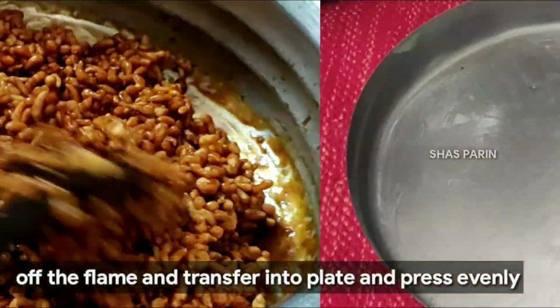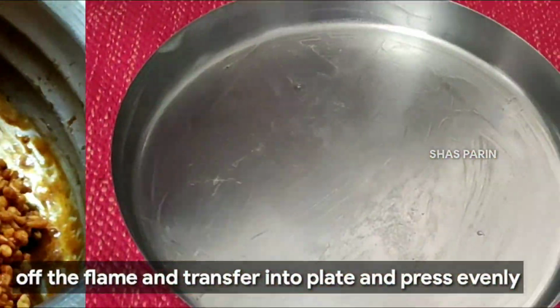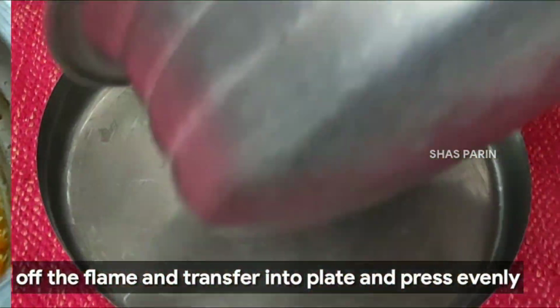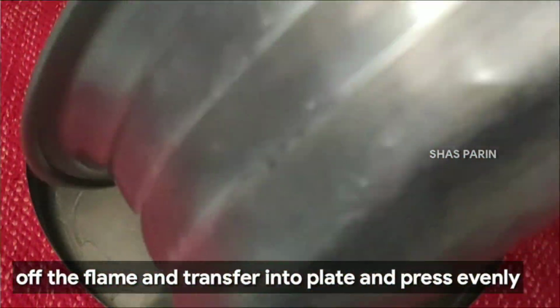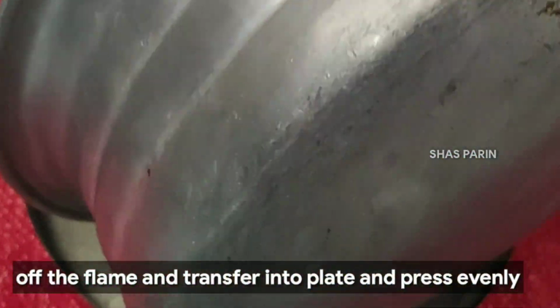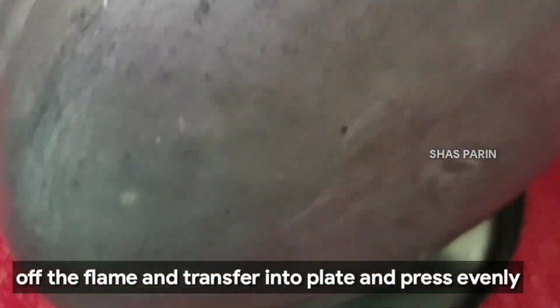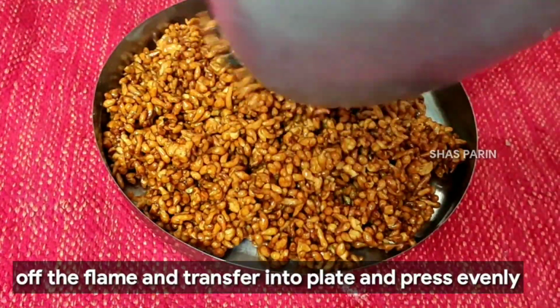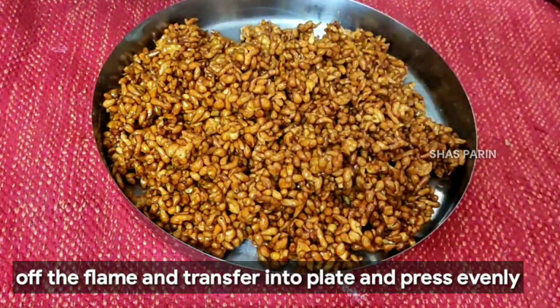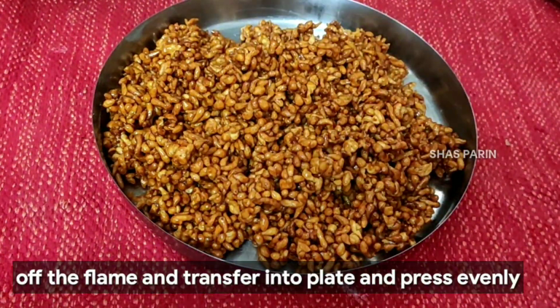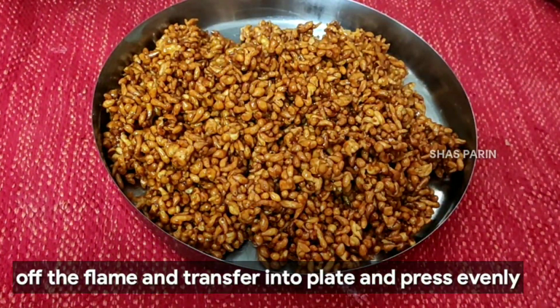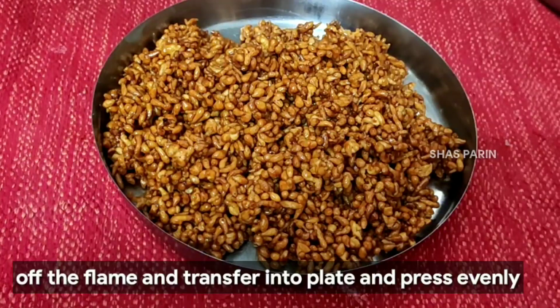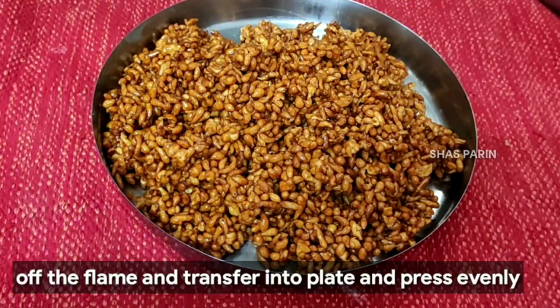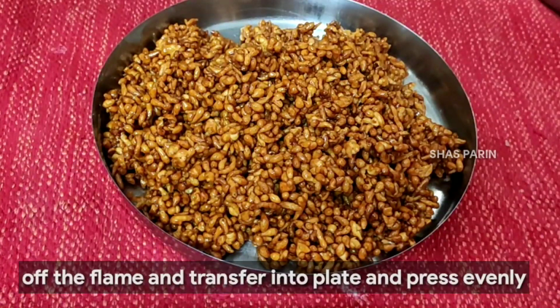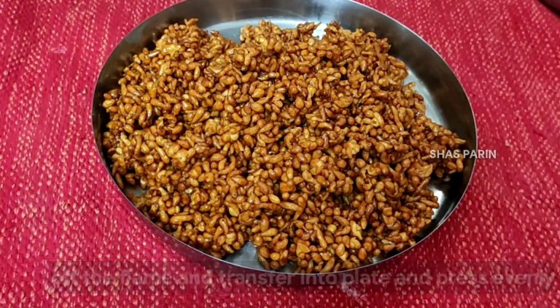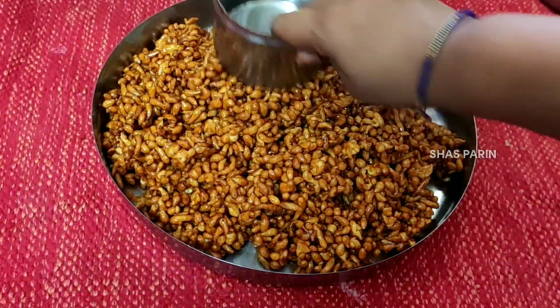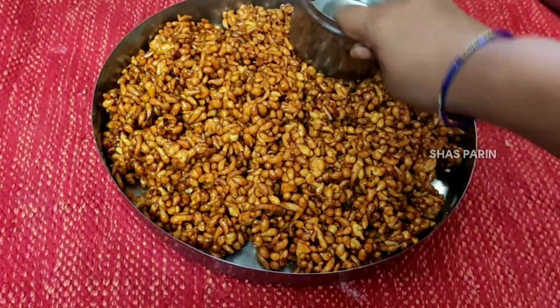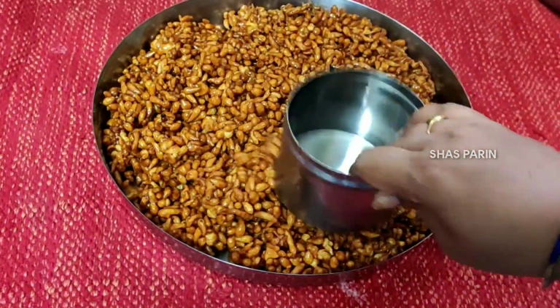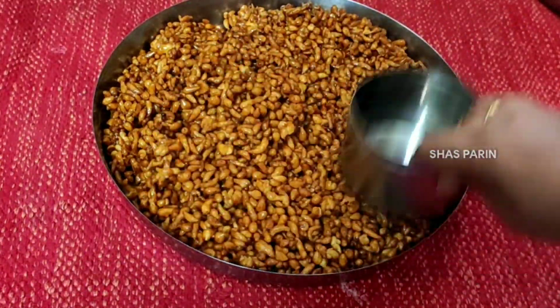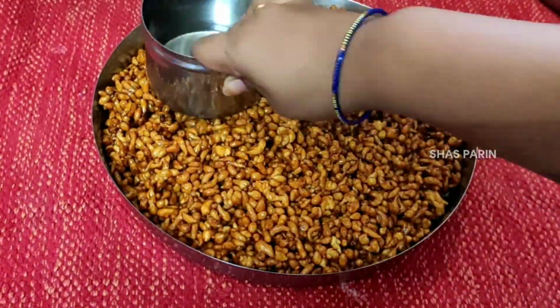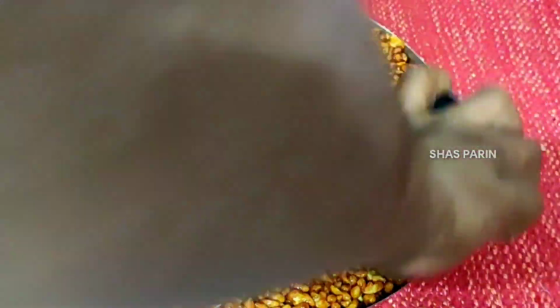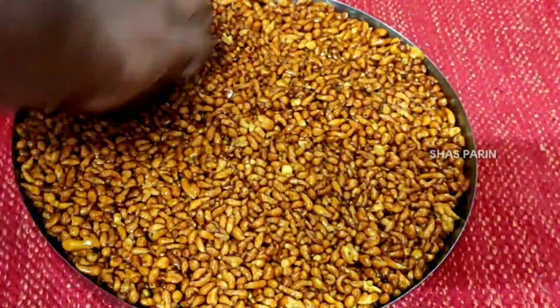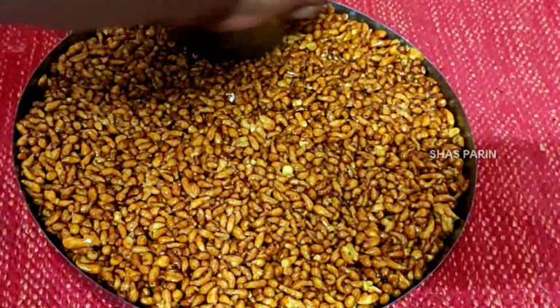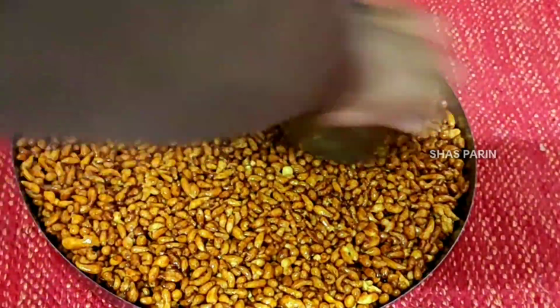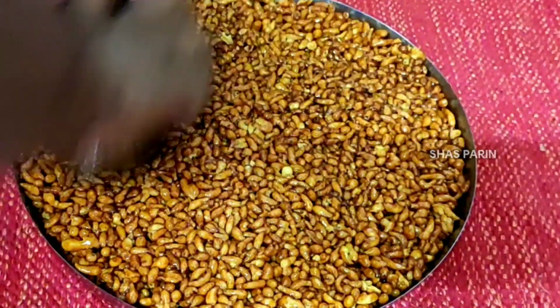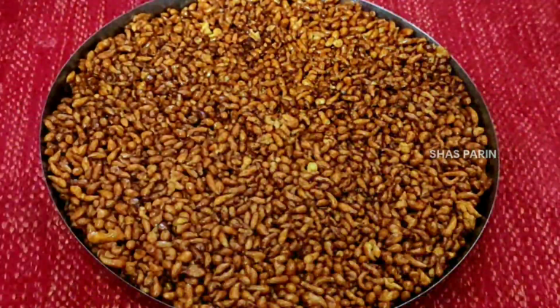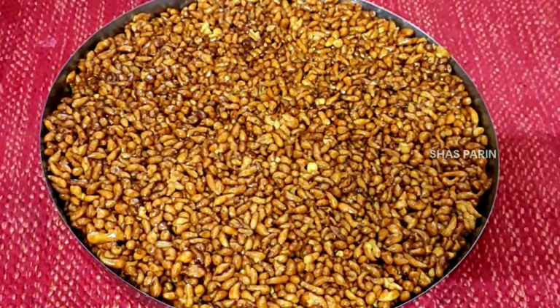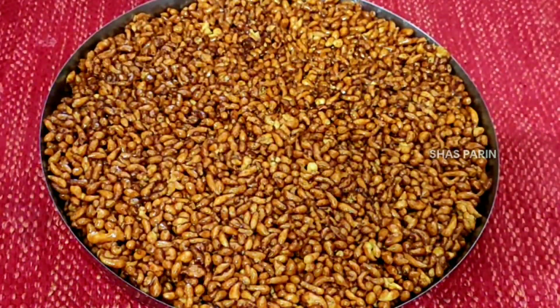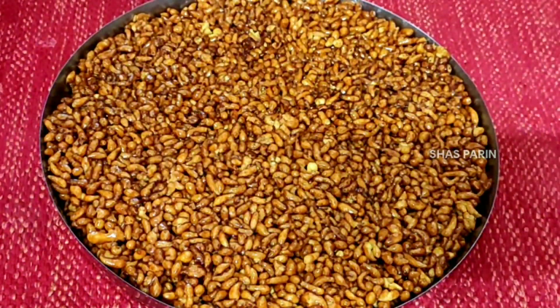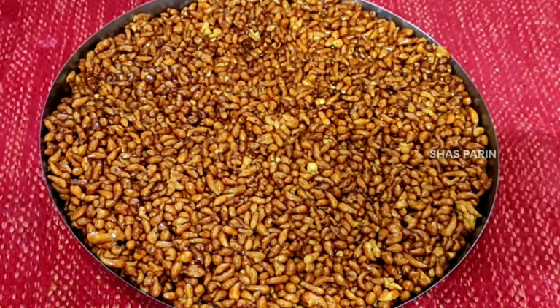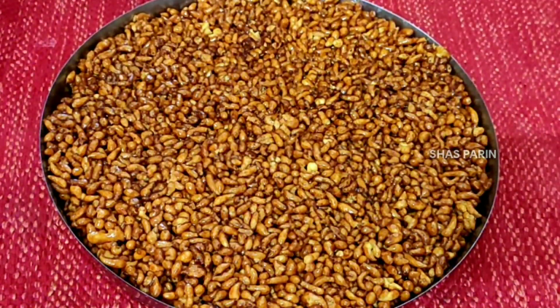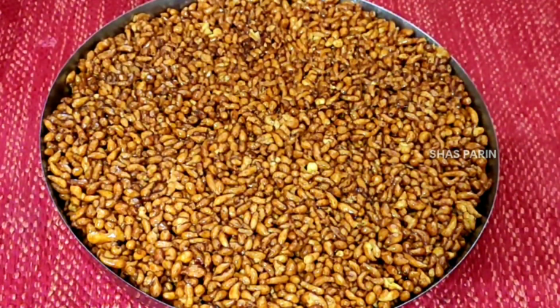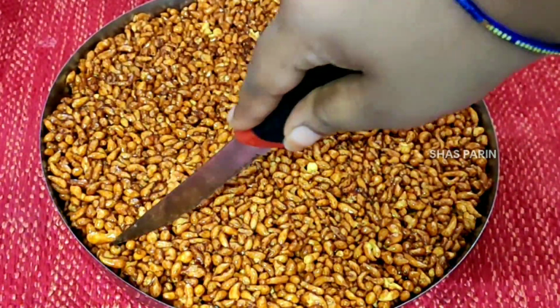I will transfer this to the stove and press it, then turn the stove off.